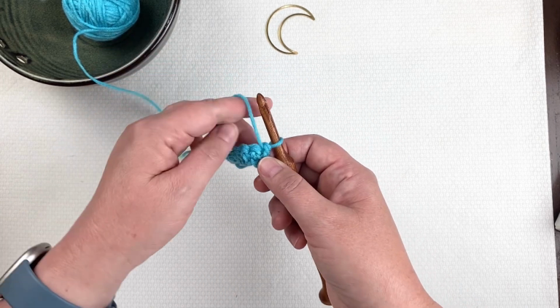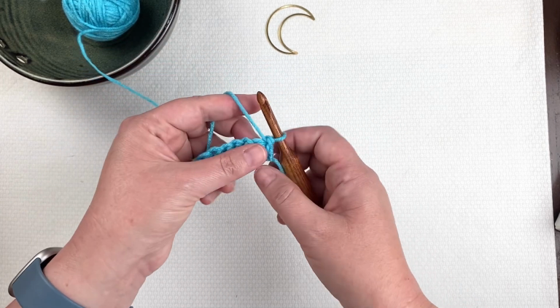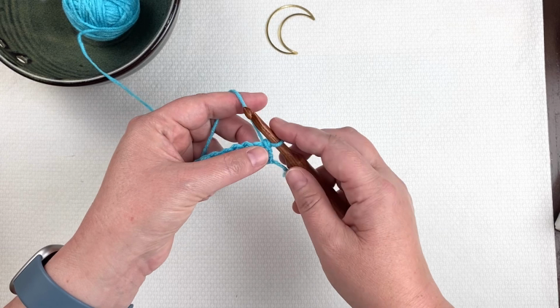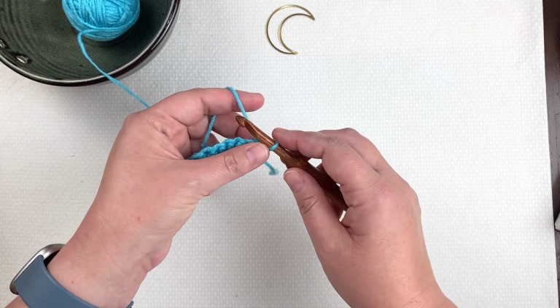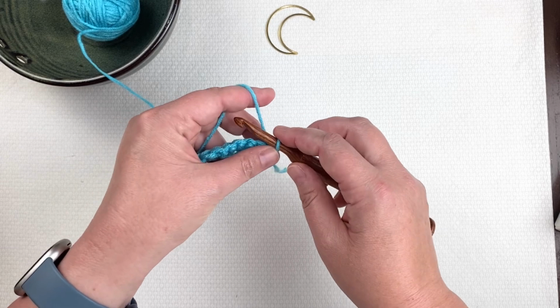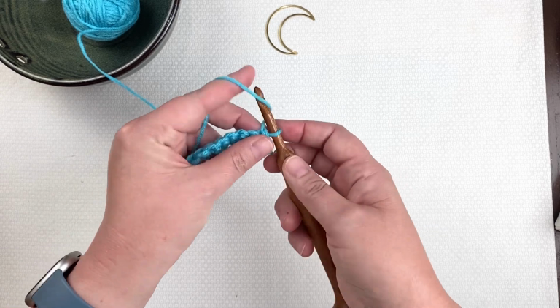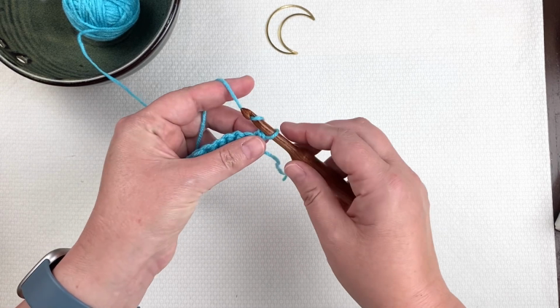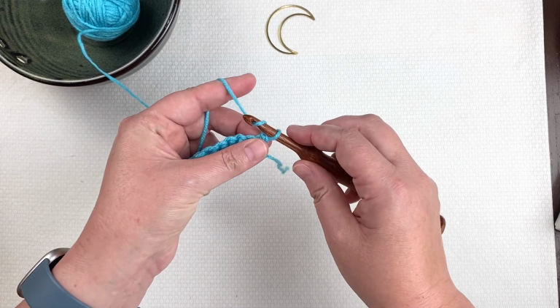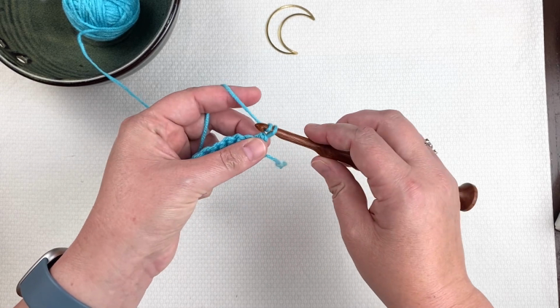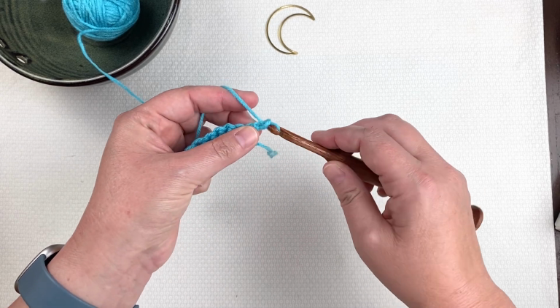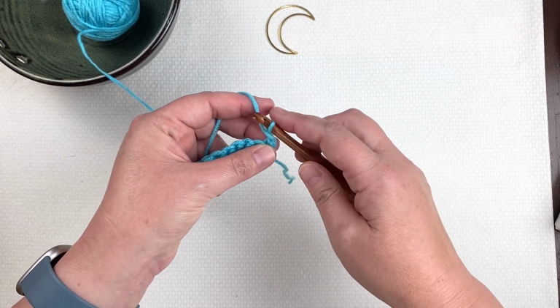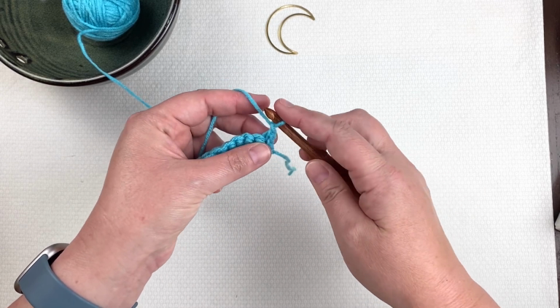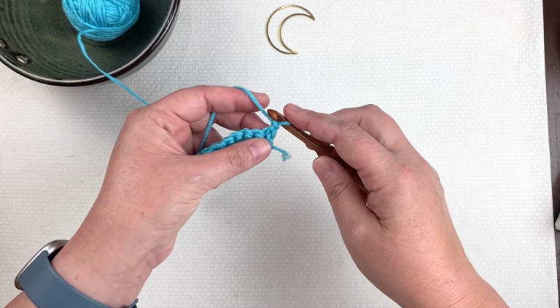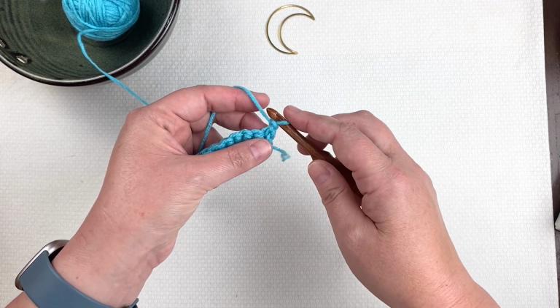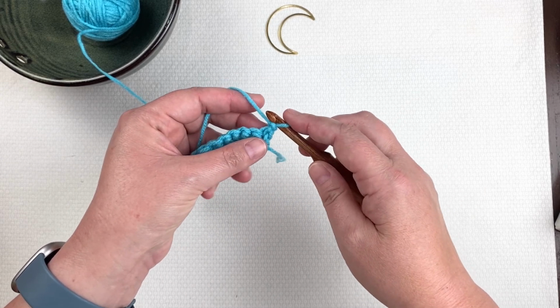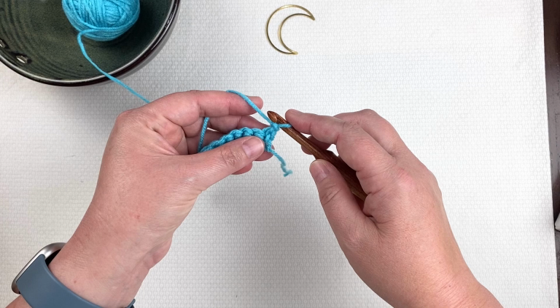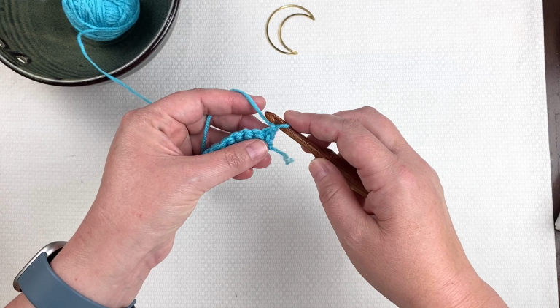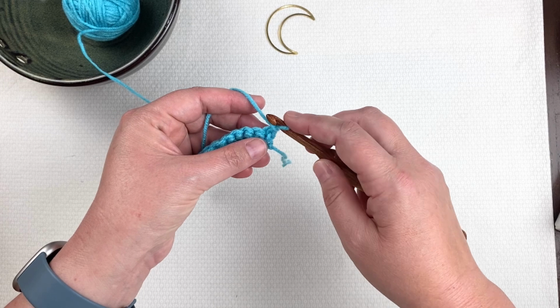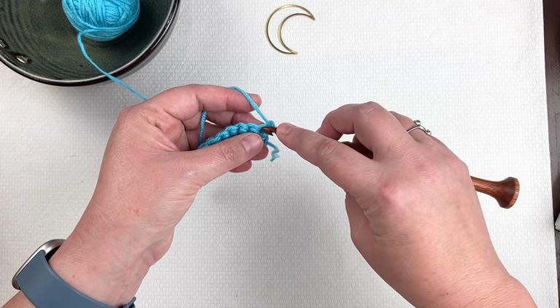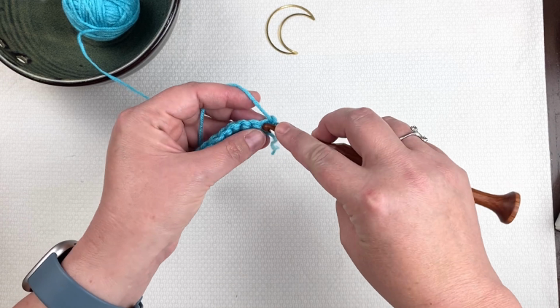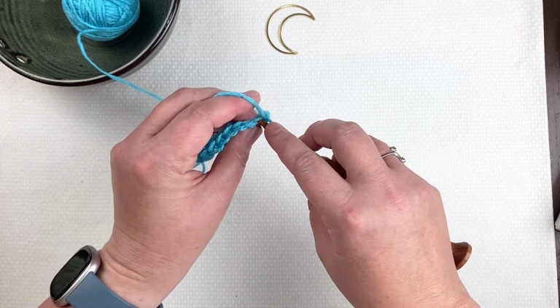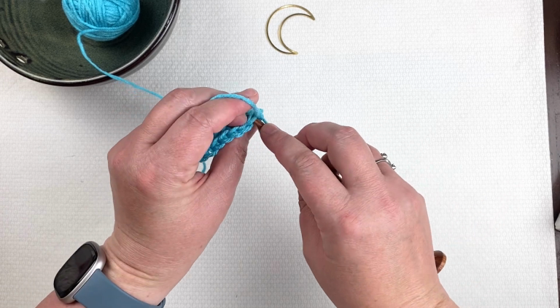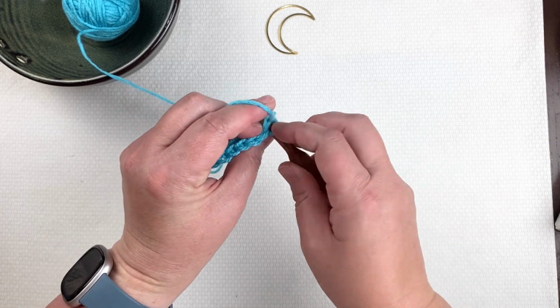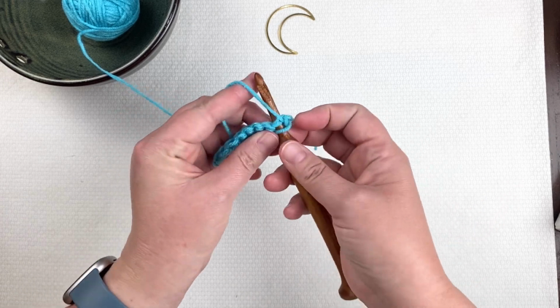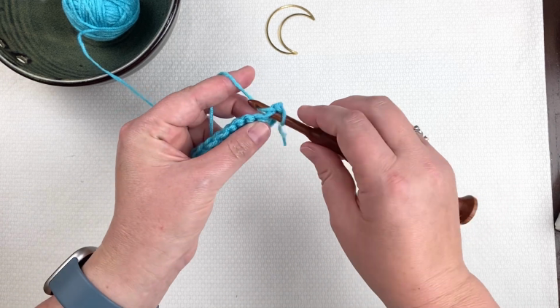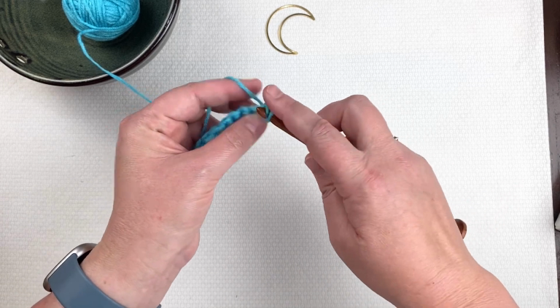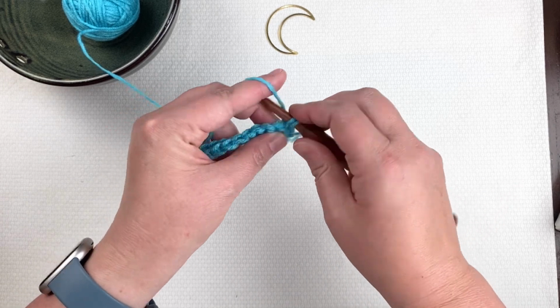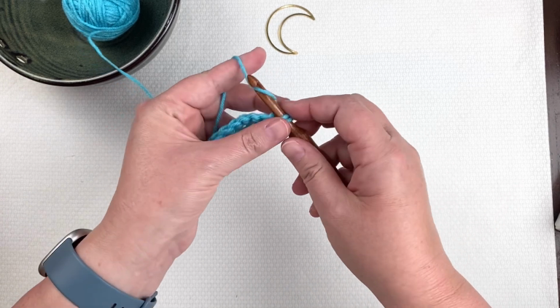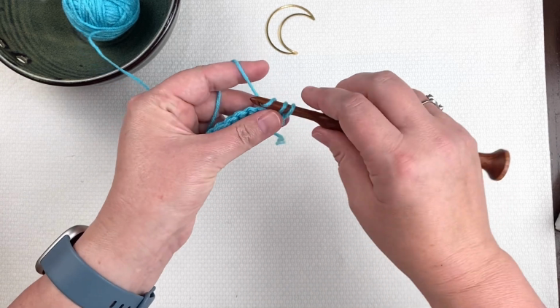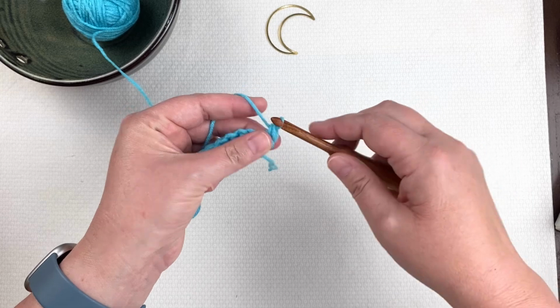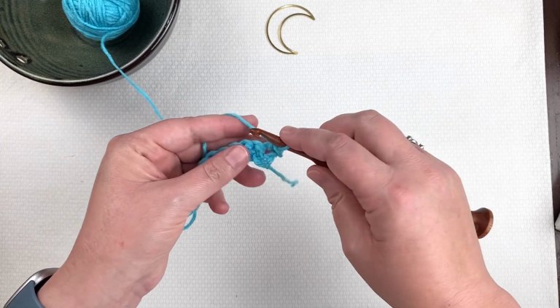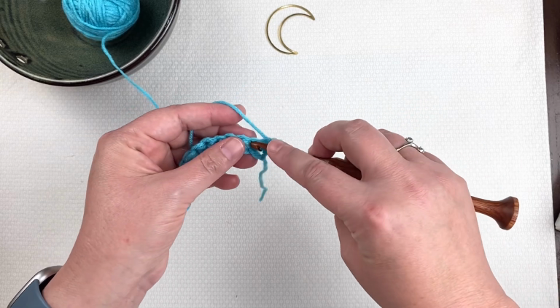After you do that turn, you're usually going to chain maybe one or two chains to begin your next row. I'll show you one more time when I get to the end of this row.